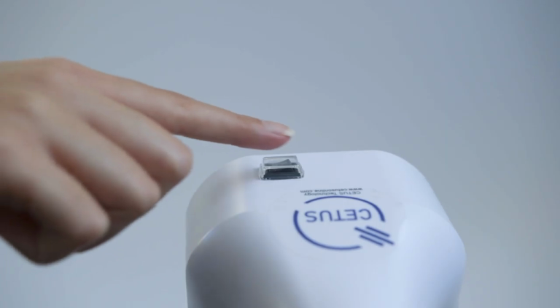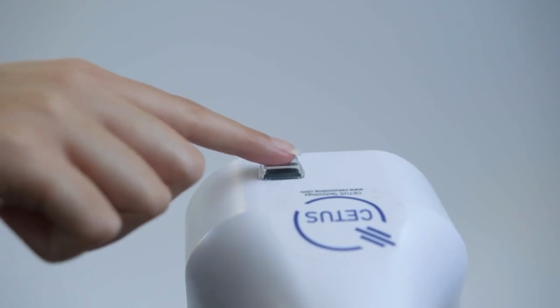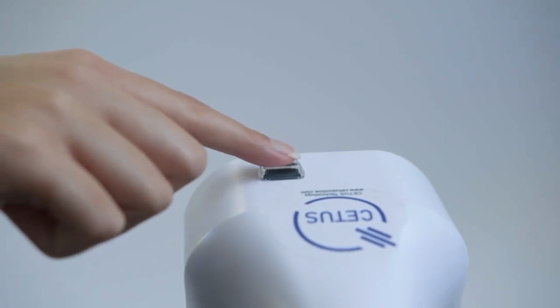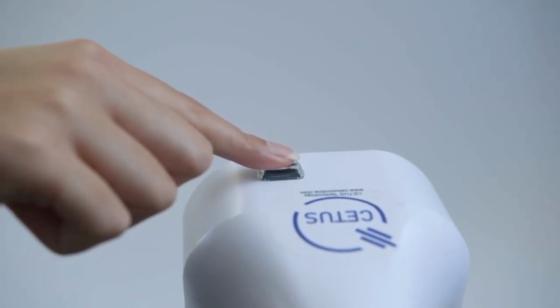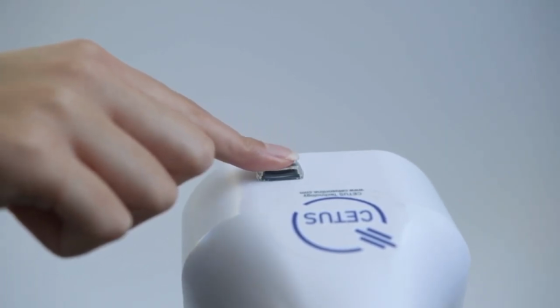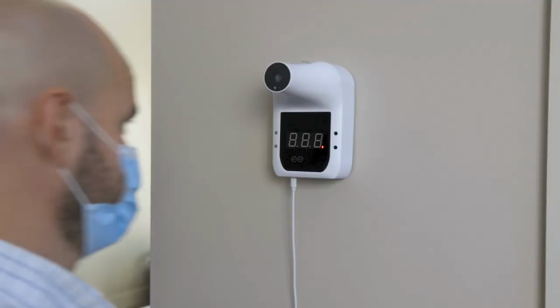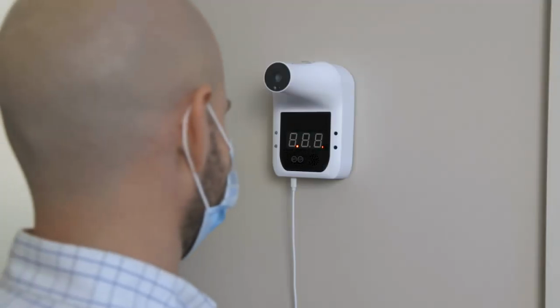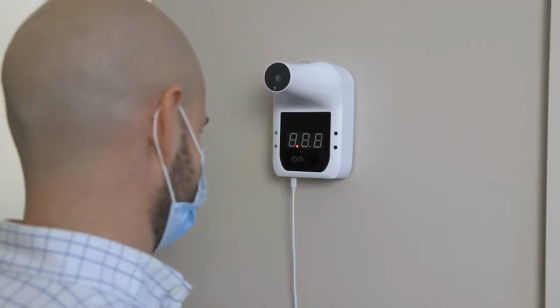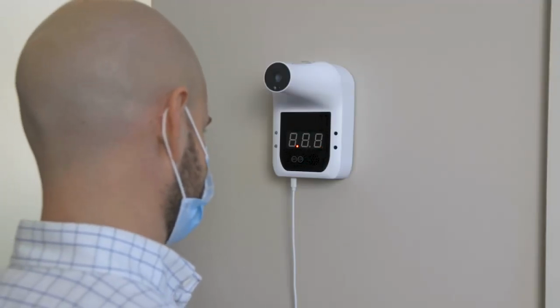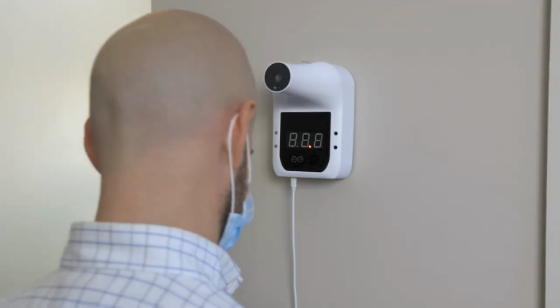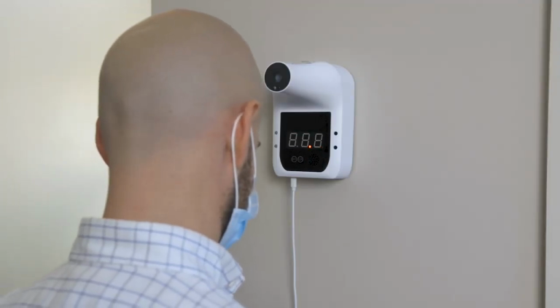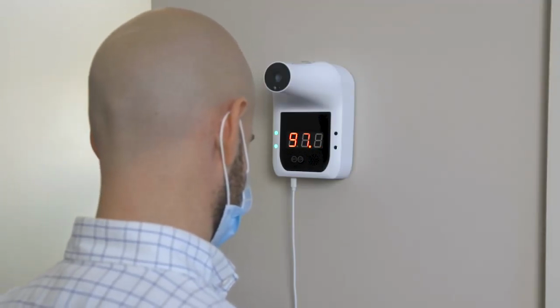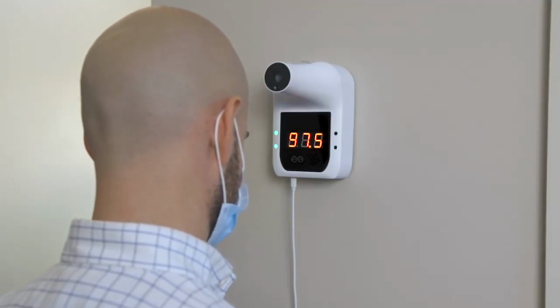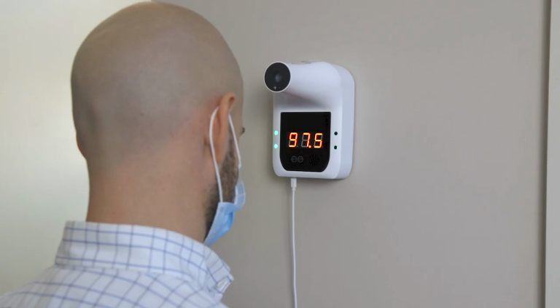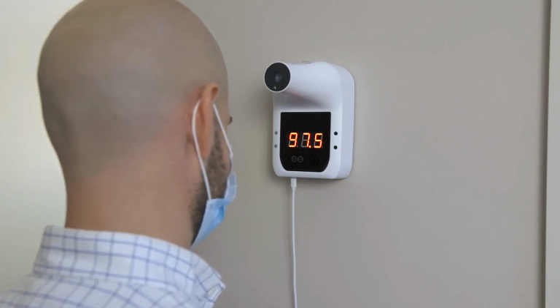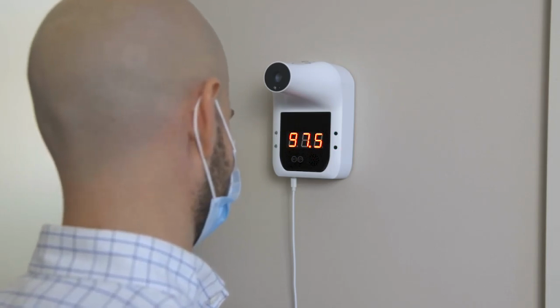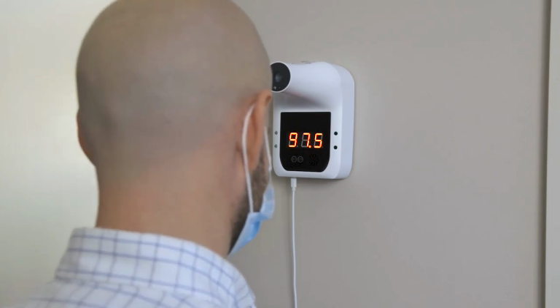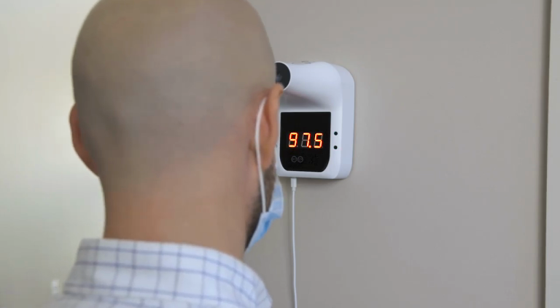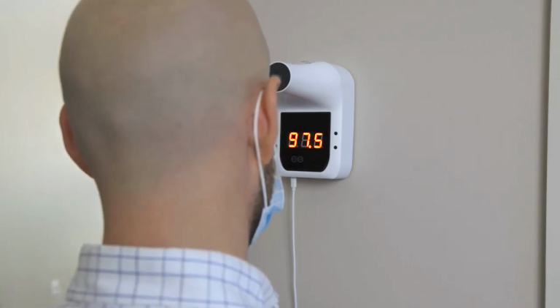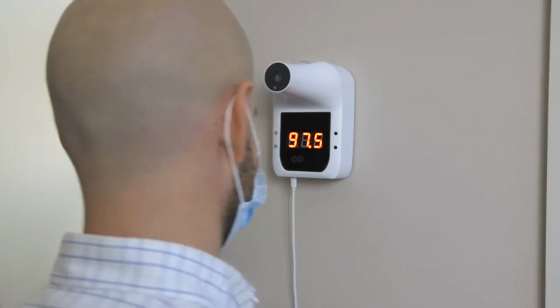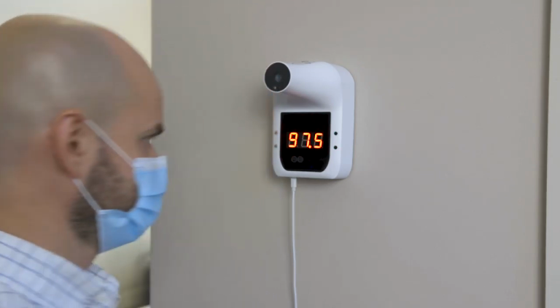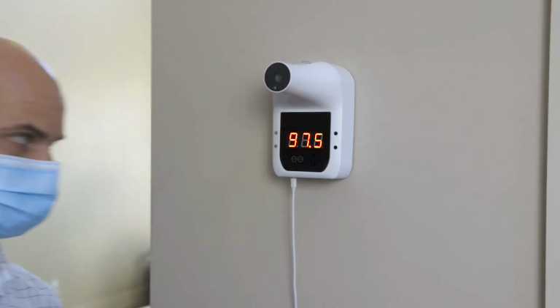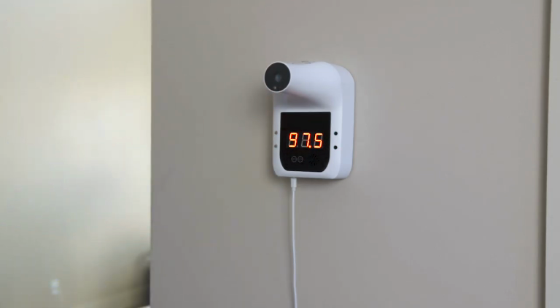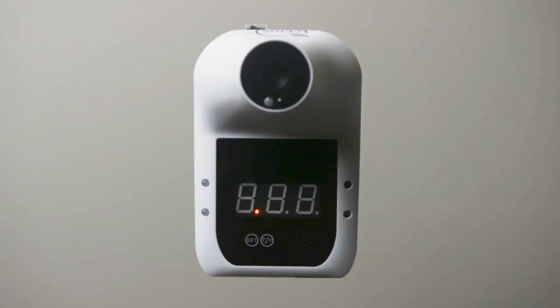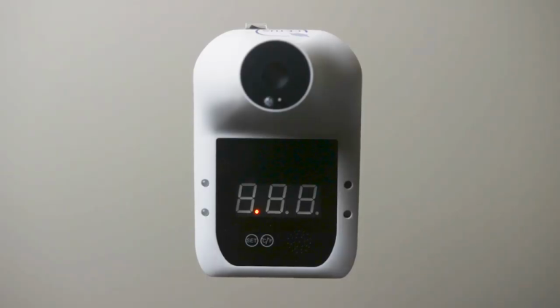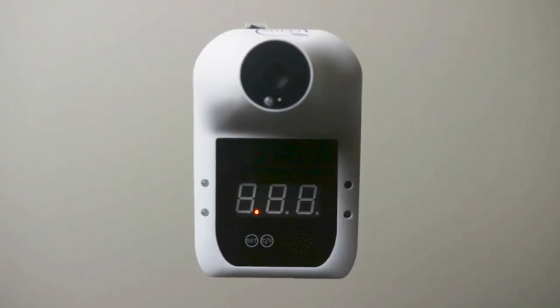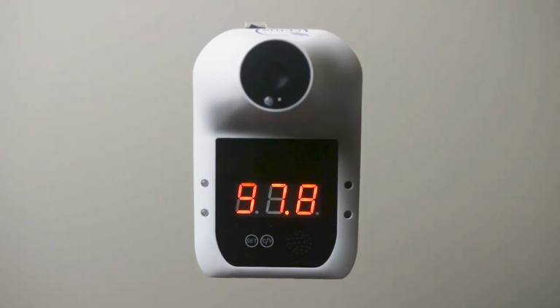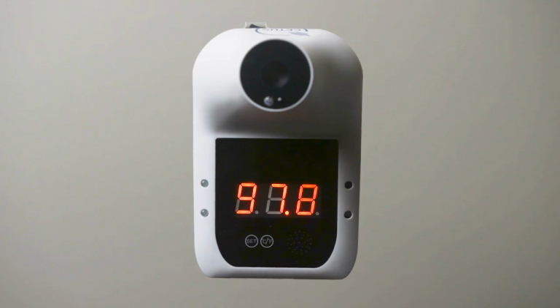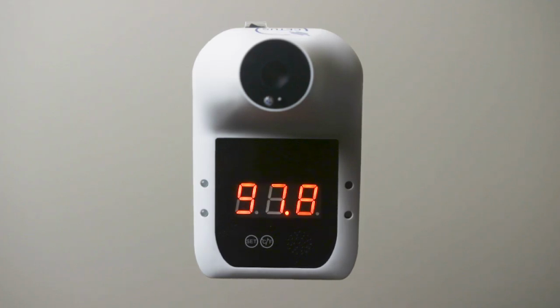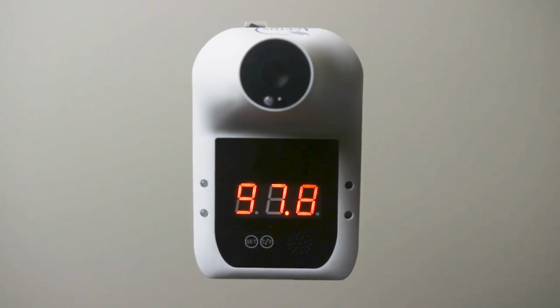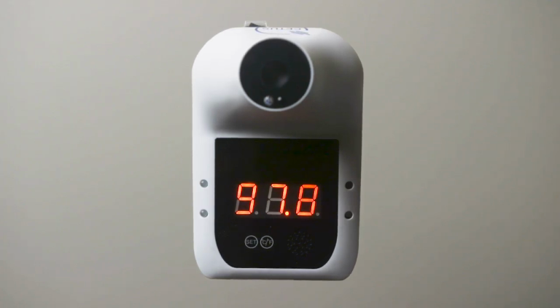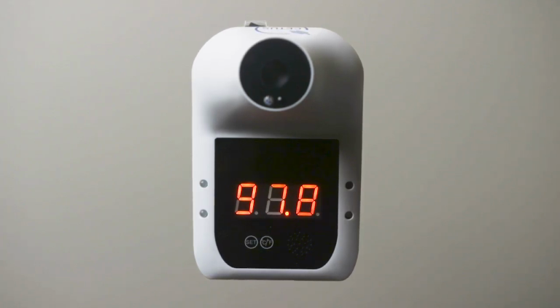Complying with national guidelines is made easy with the Cetus Commercial Touchless Forehead Thermometer. The instant-read LCD digital display yields an accurate body temperature reading from 2 to 4 inches within half a second.